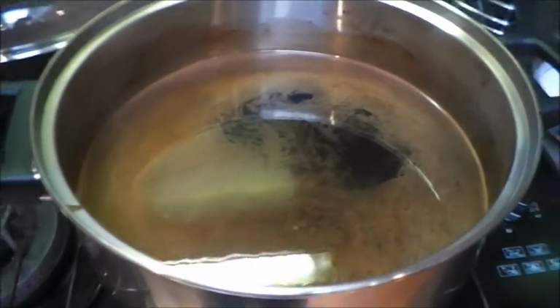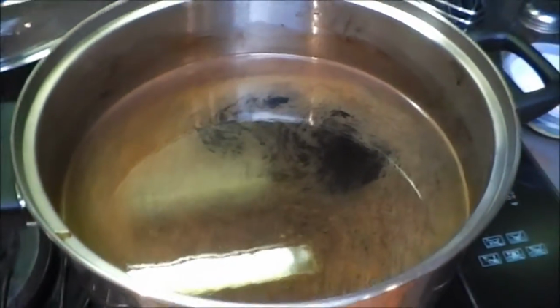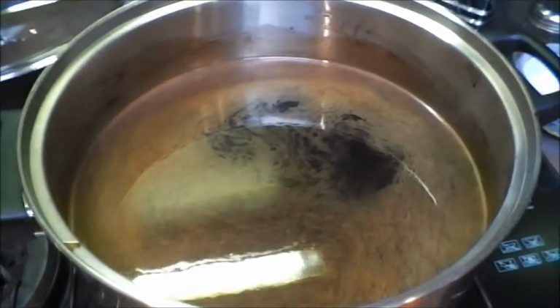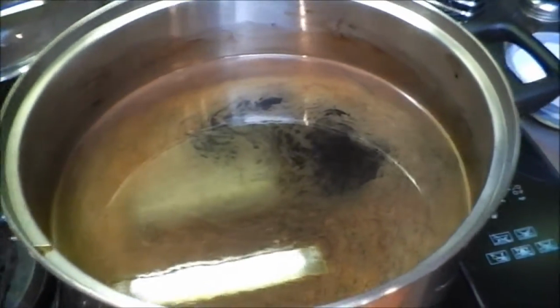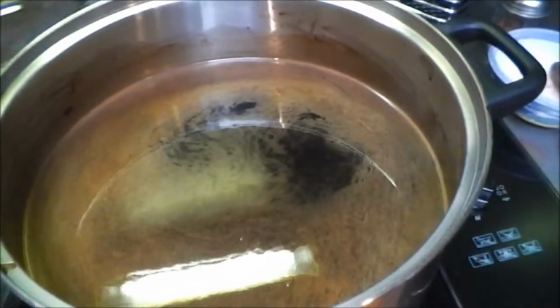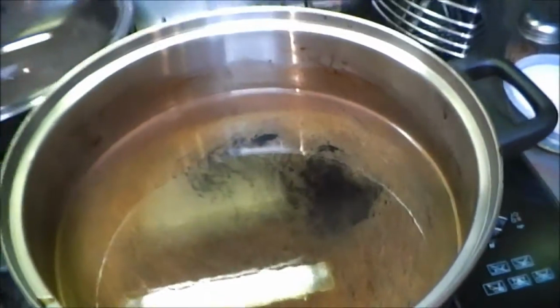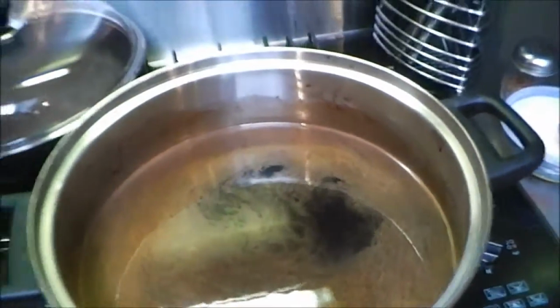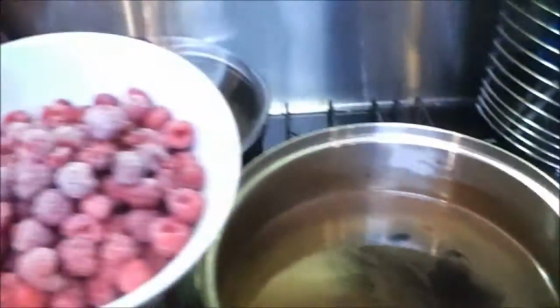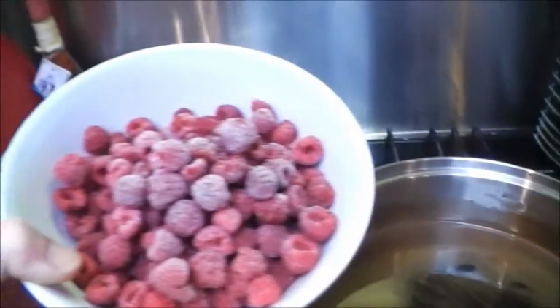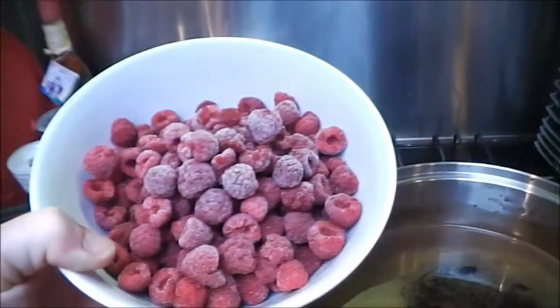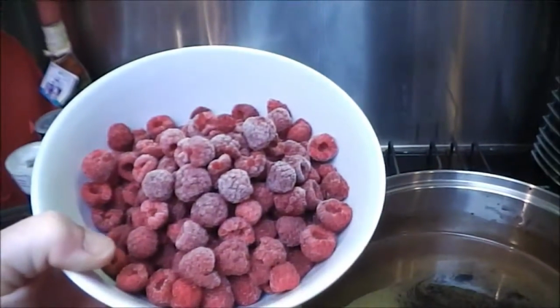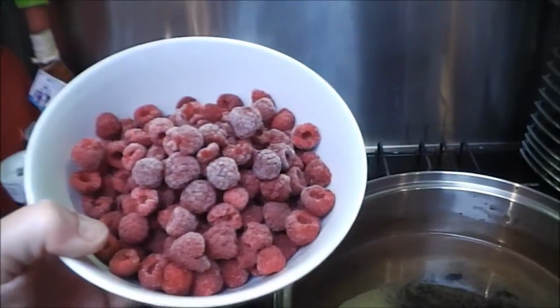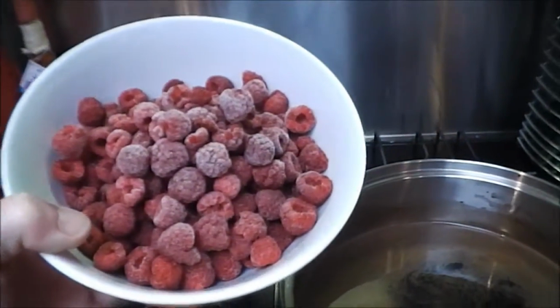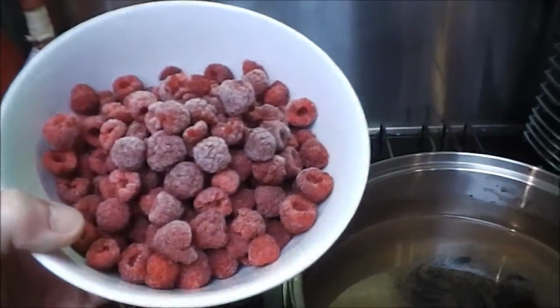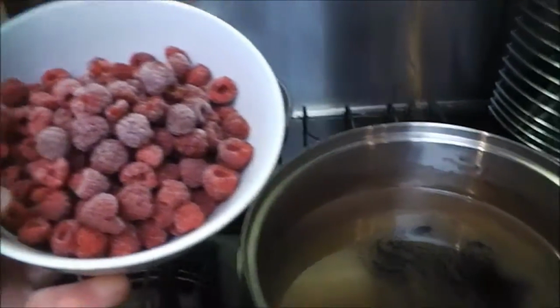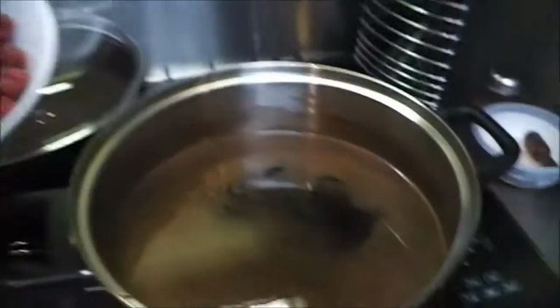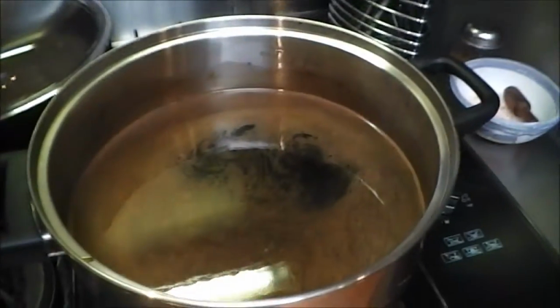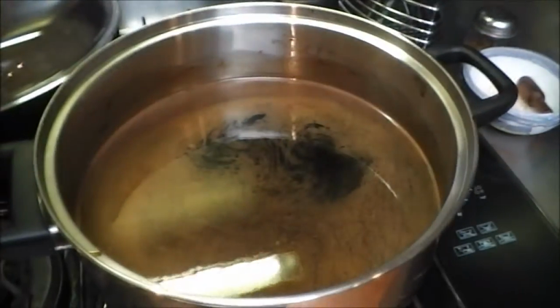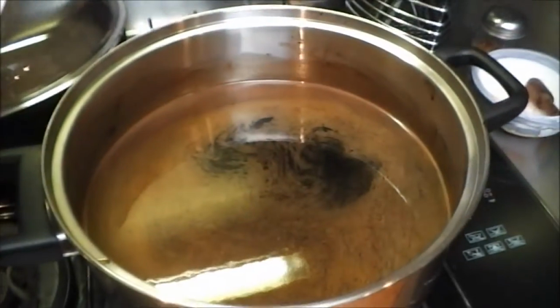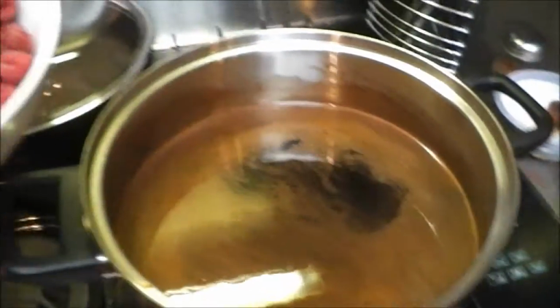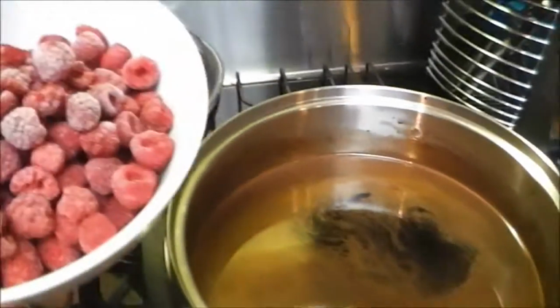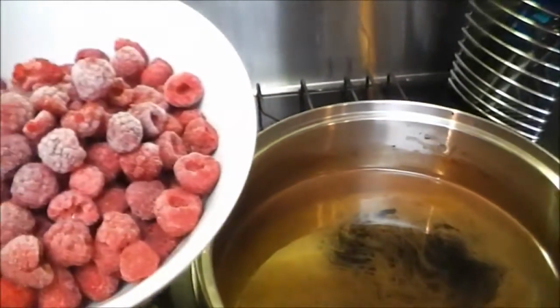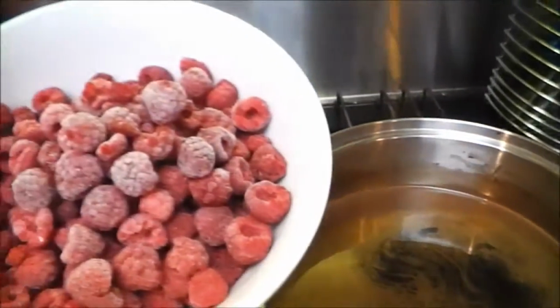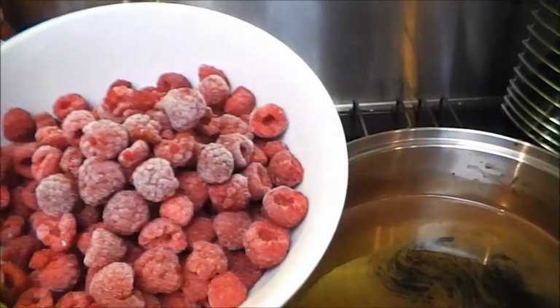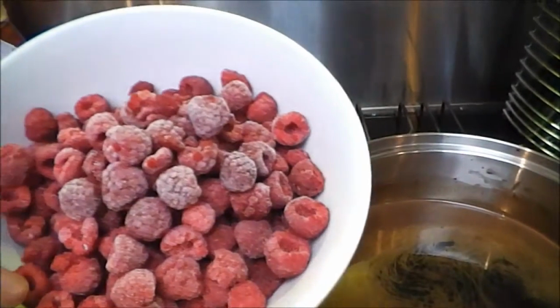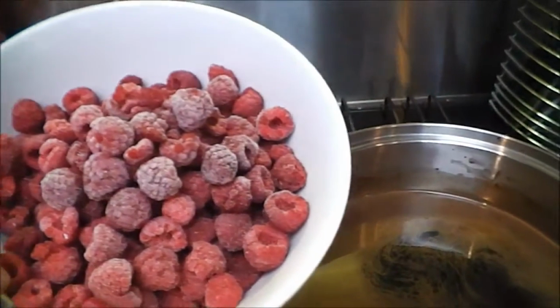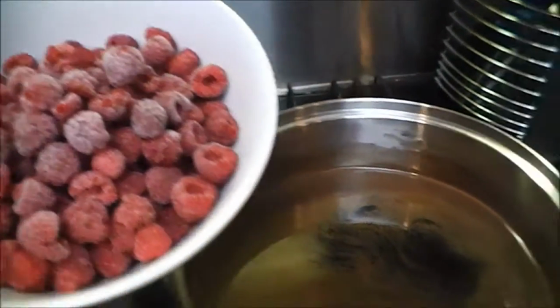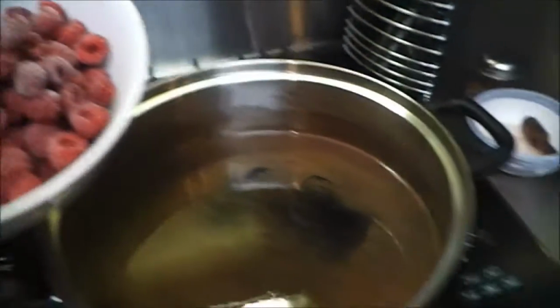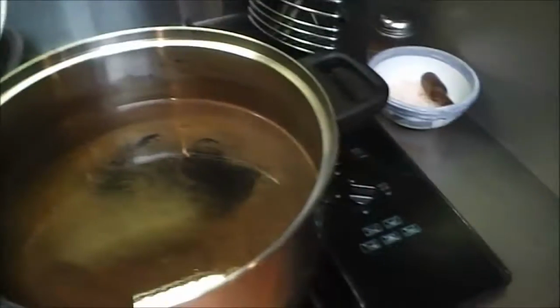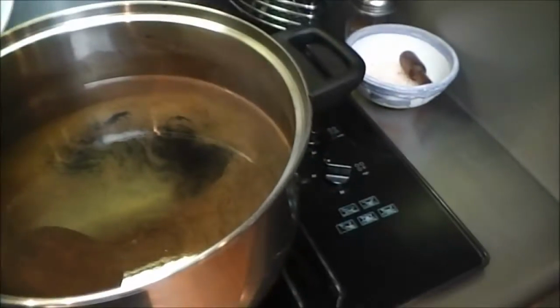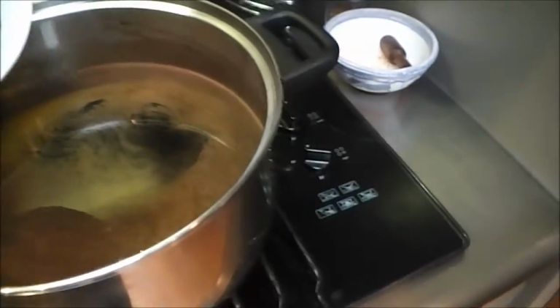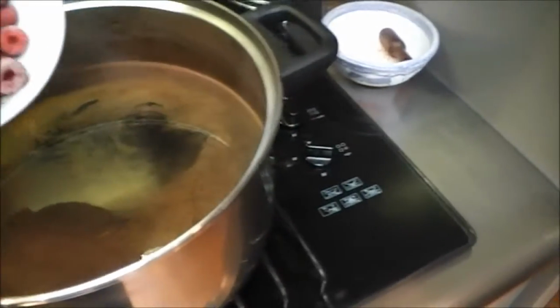I'm just about to add in the raspberries. I decided to go with 300 grams. This is going to be like a half batch, so 300 grams — I'm just going to put that in now.